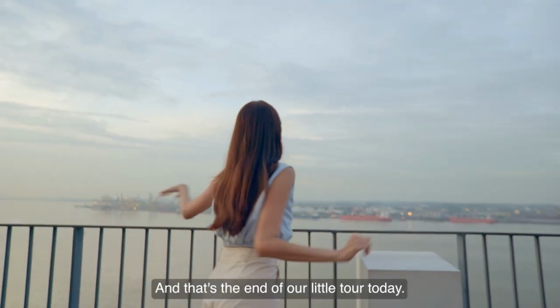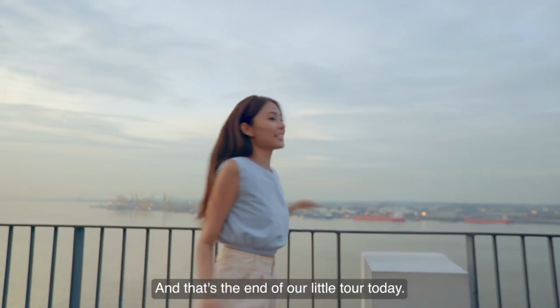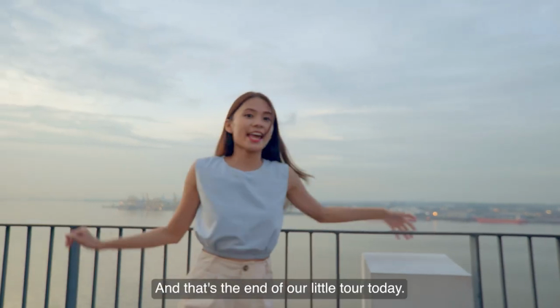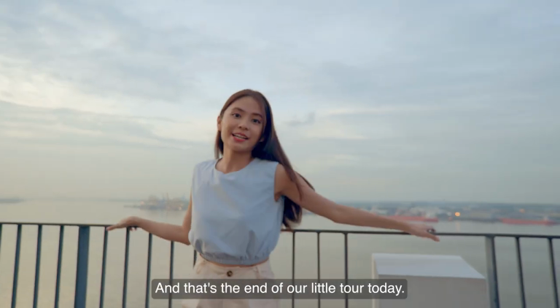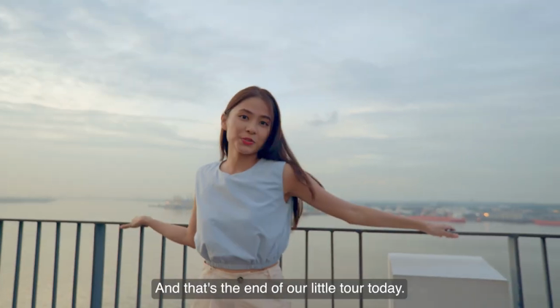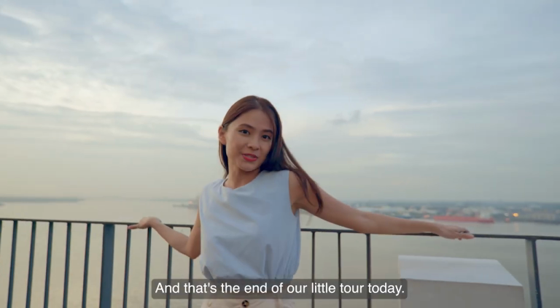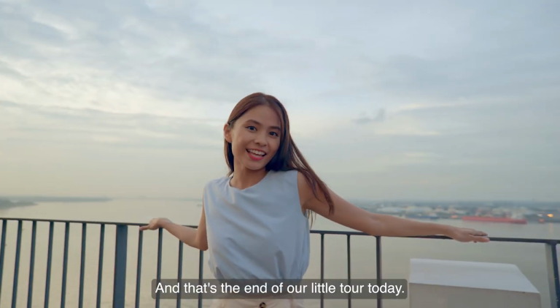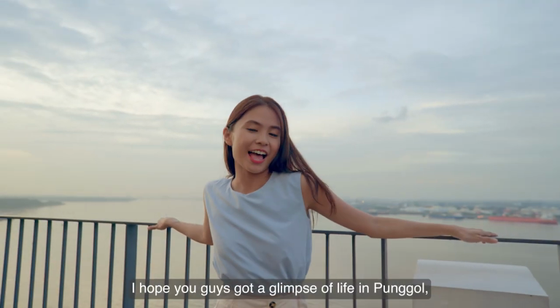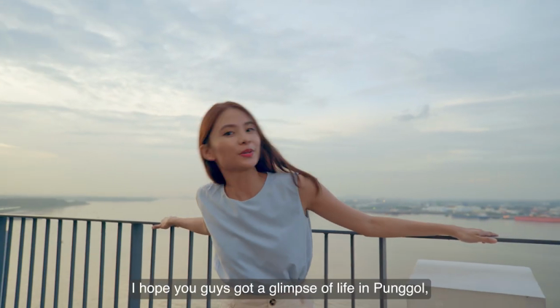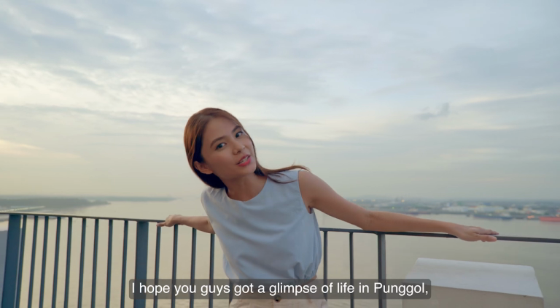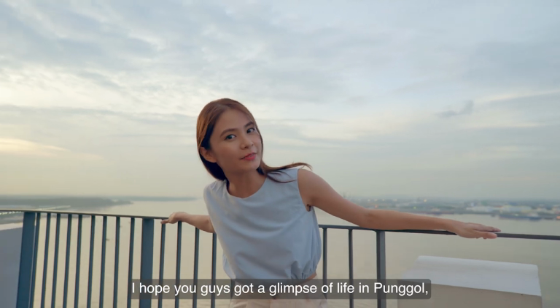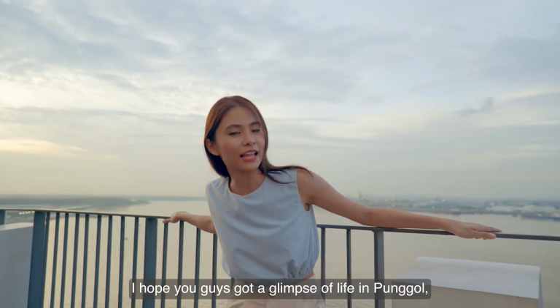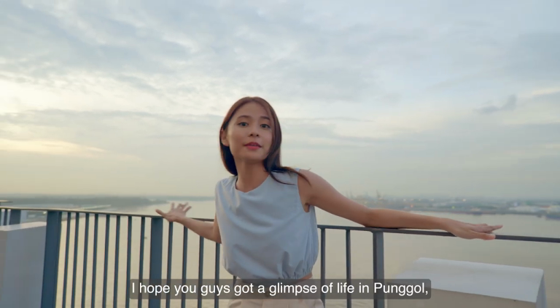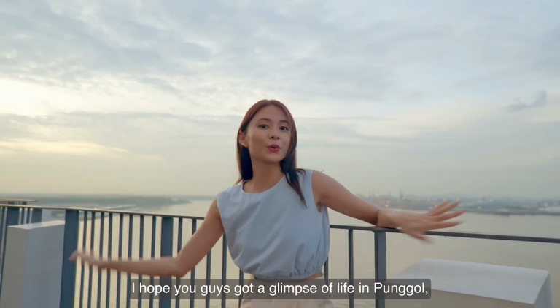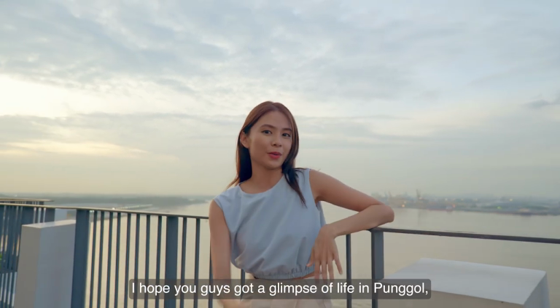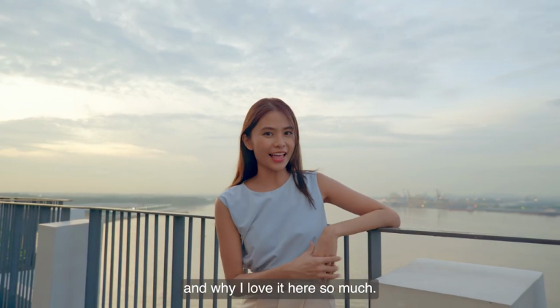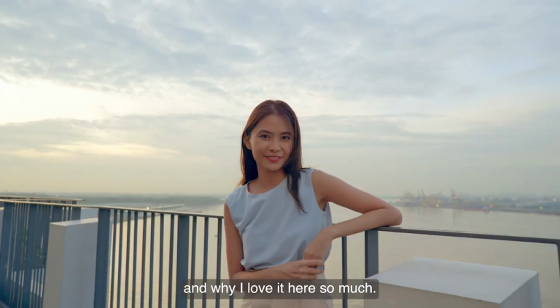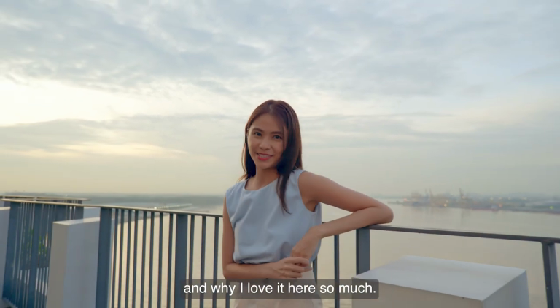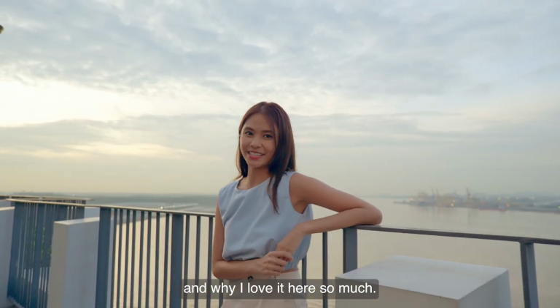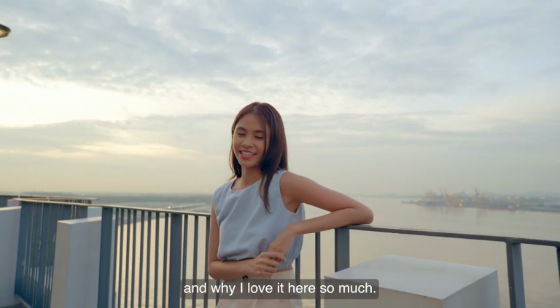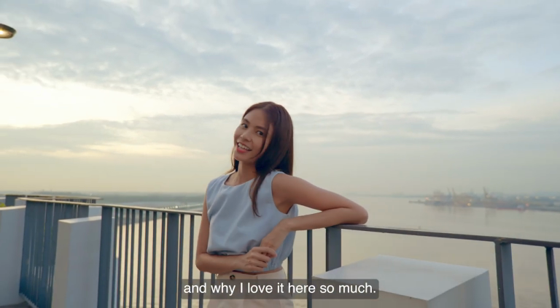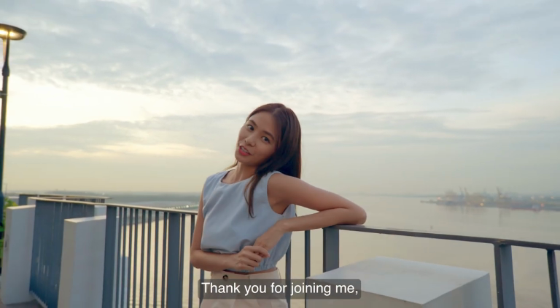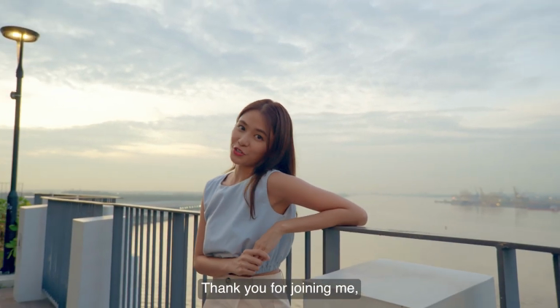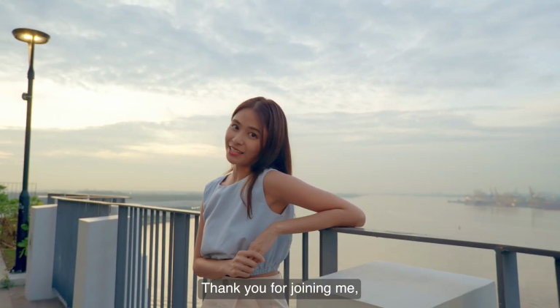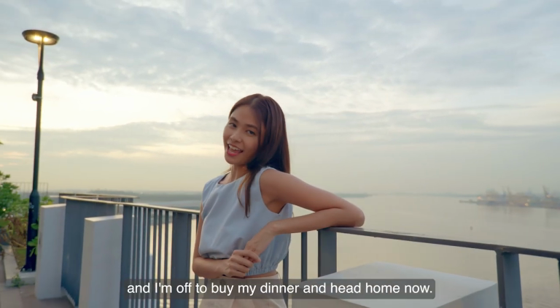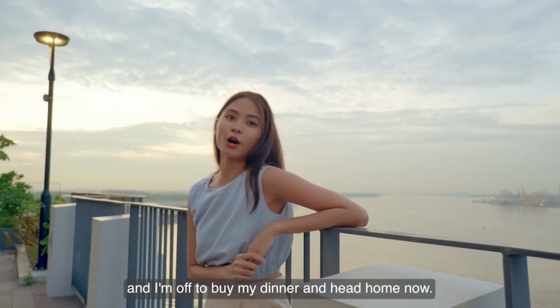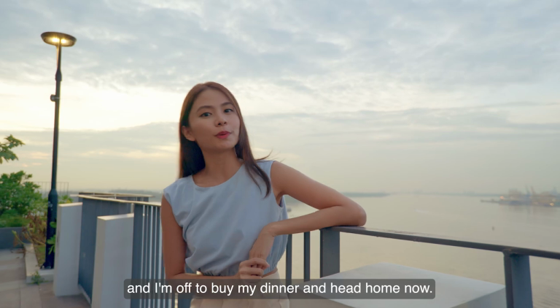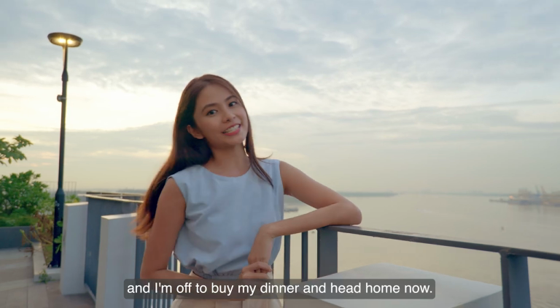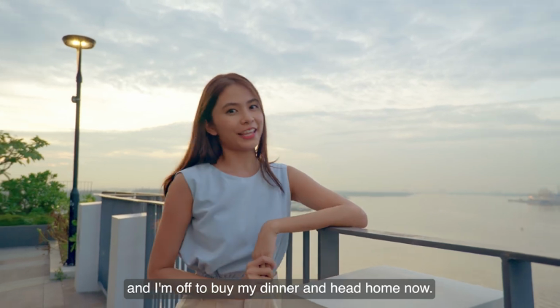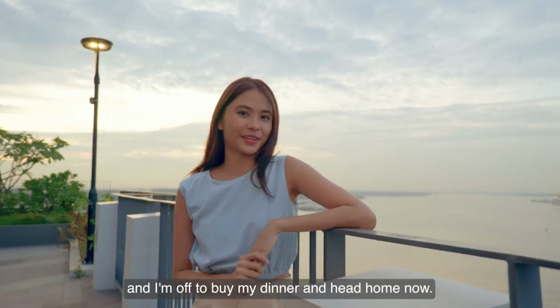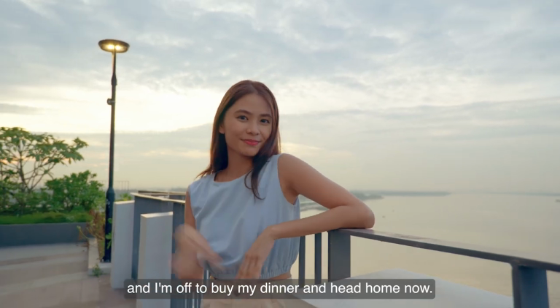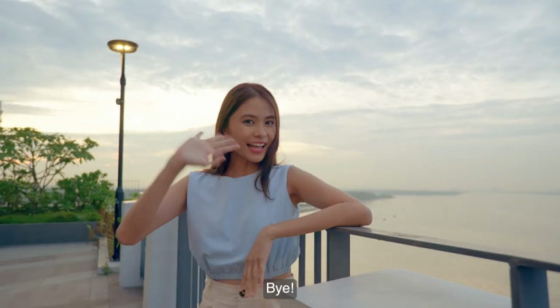And that's the end of my little tour today. I hope you guys got a glimpse of life in Pongo and why I love it here so much. Thank you for joining me and I'm off to buy my dinner and head home now. Bye!